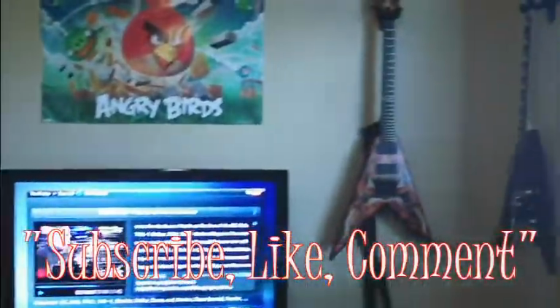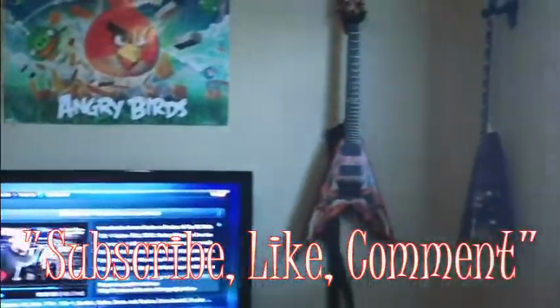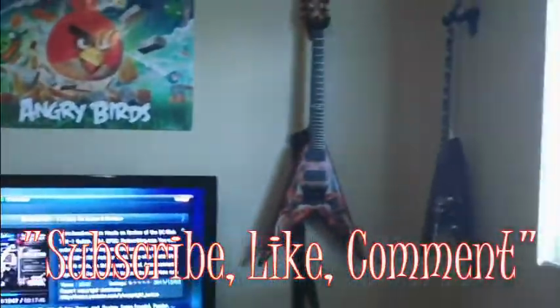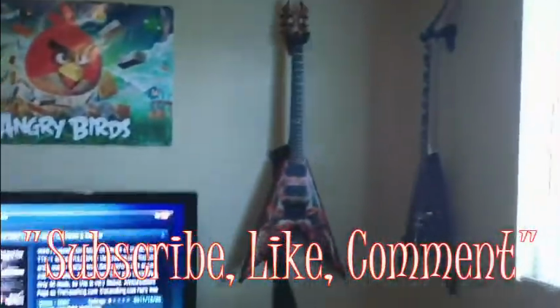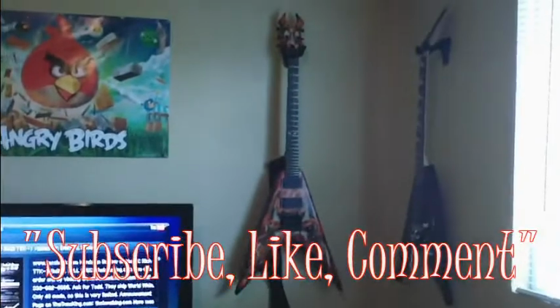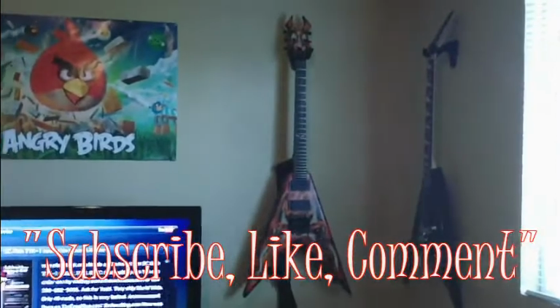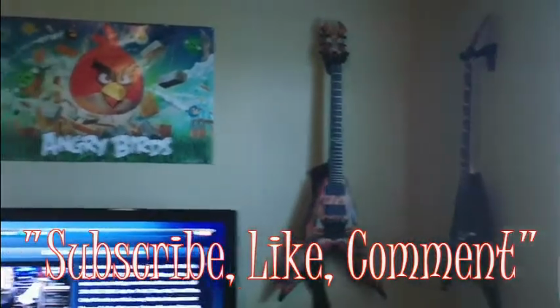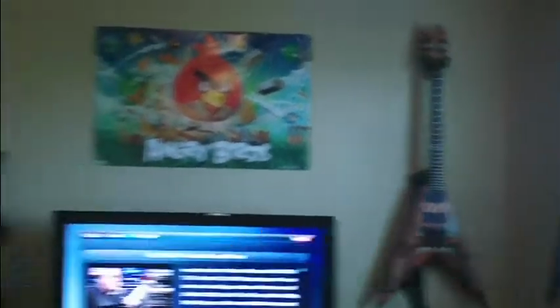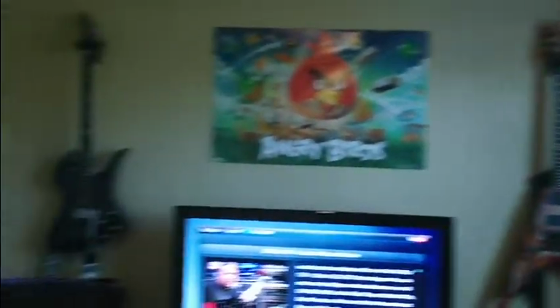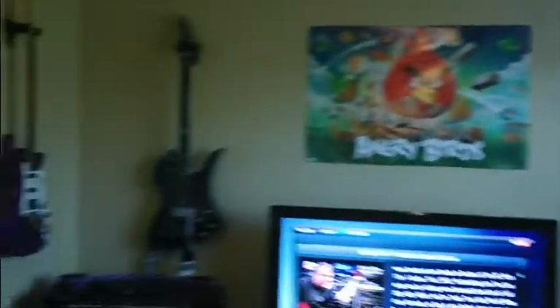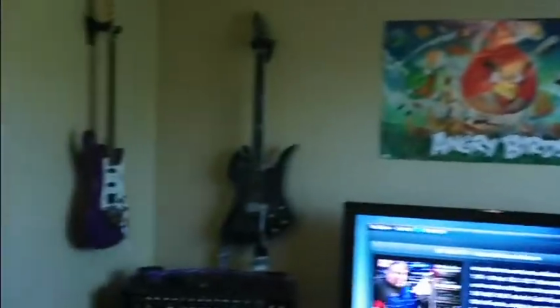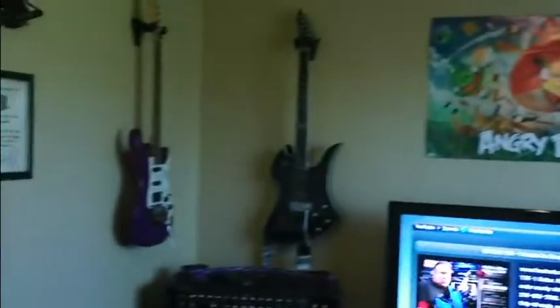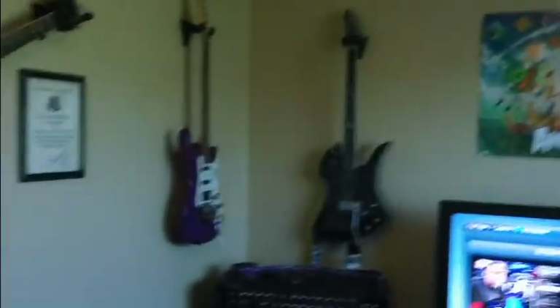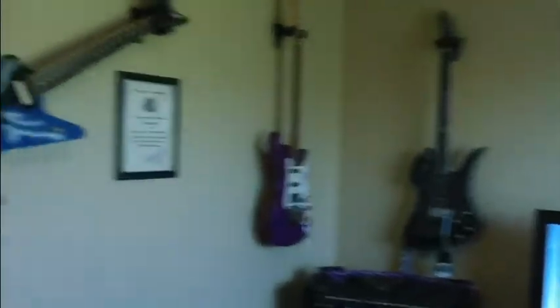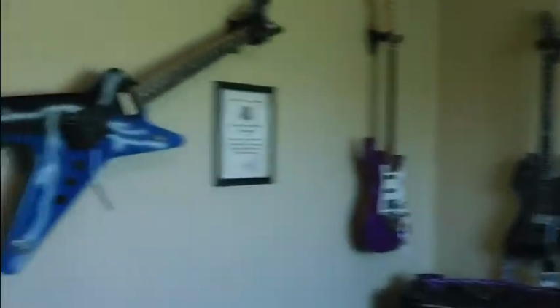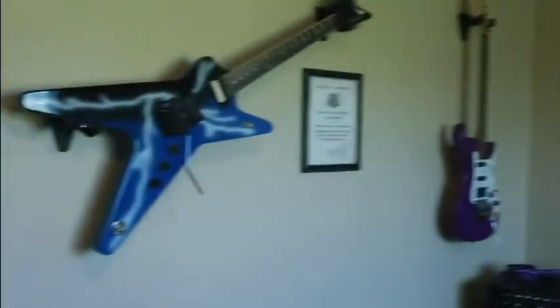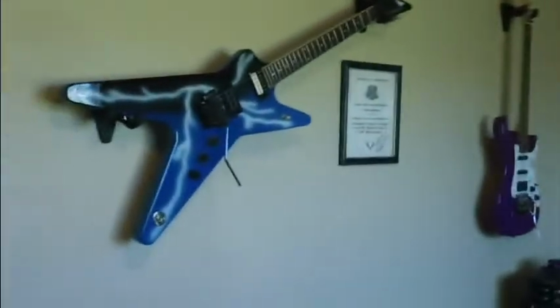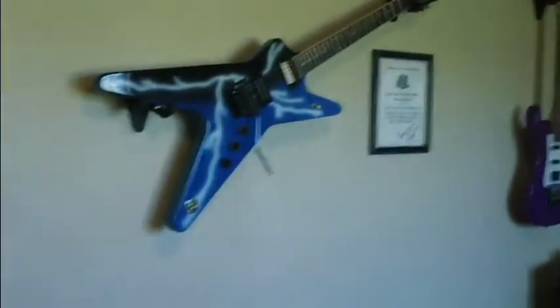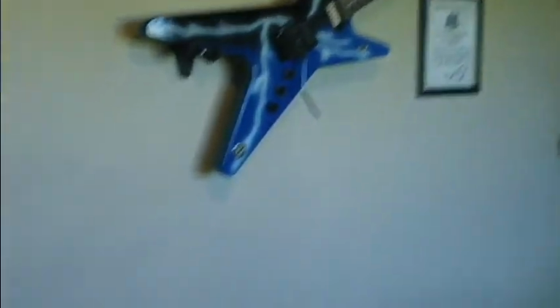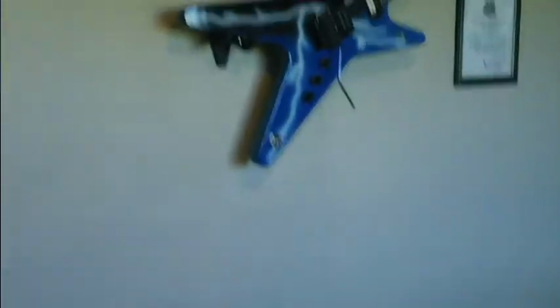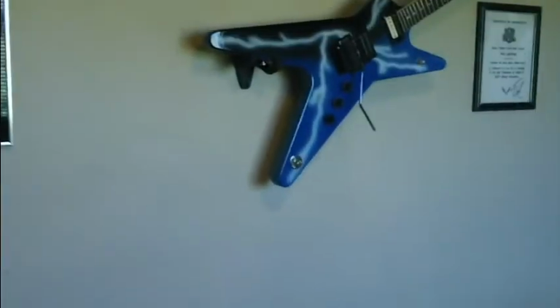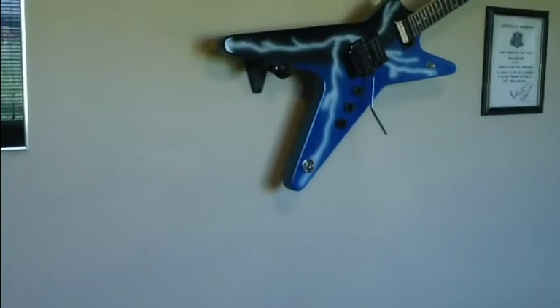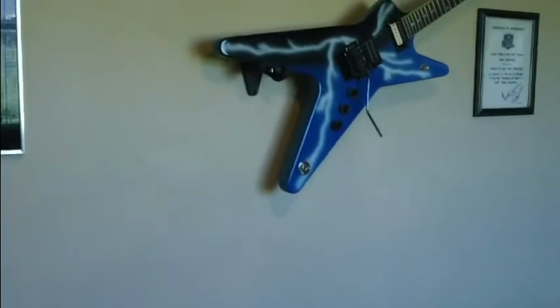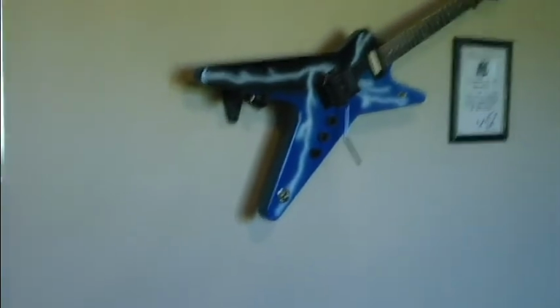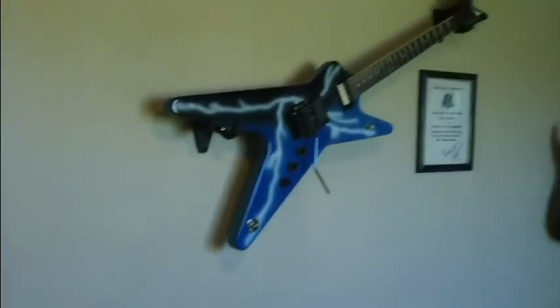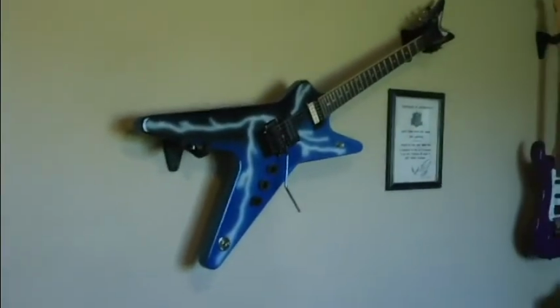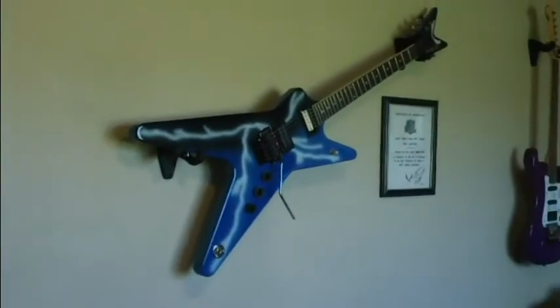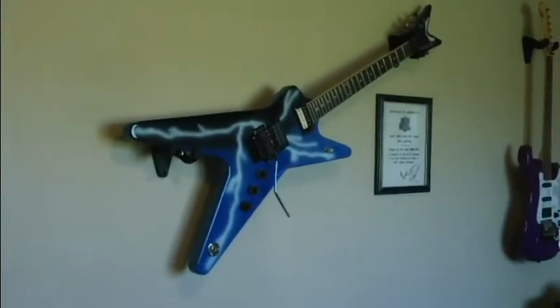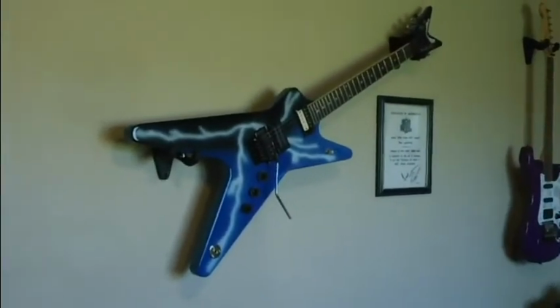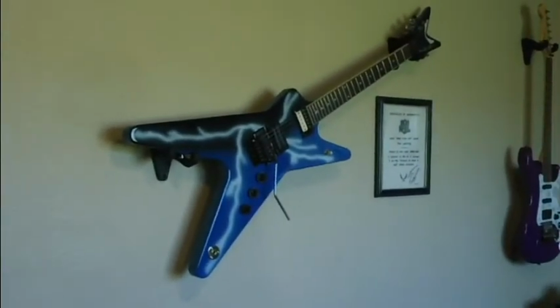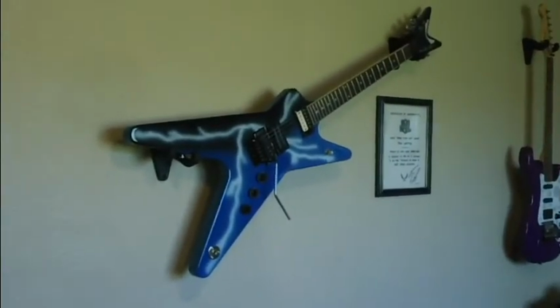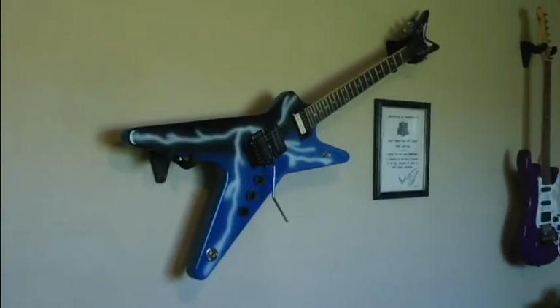We'll see you again on the next video. Alright, have a good one. Bye! Leave you with that right there — ooh, that's badass. Bye.